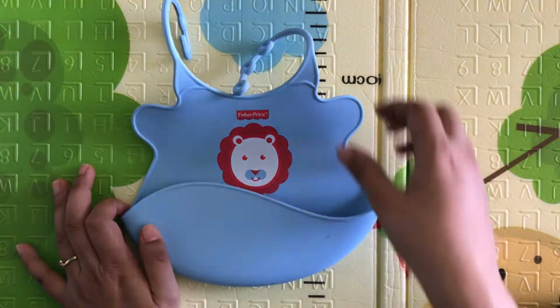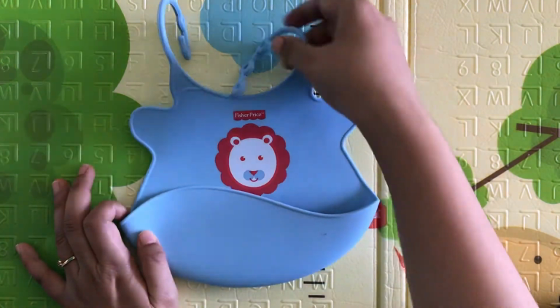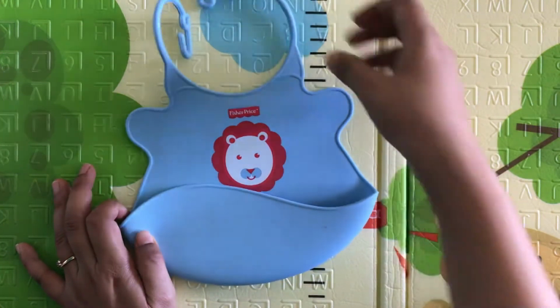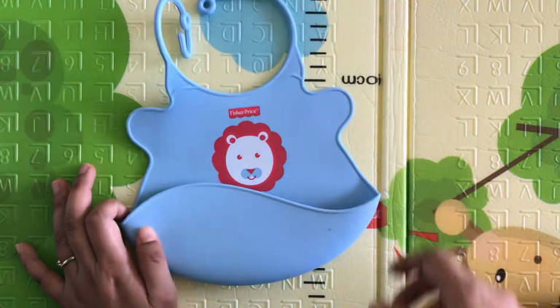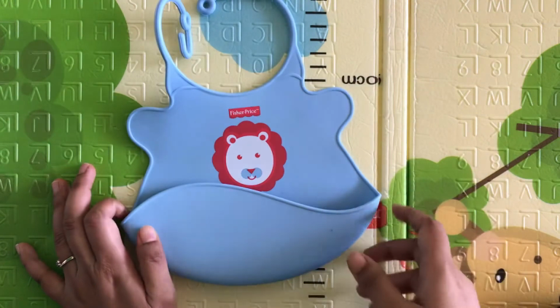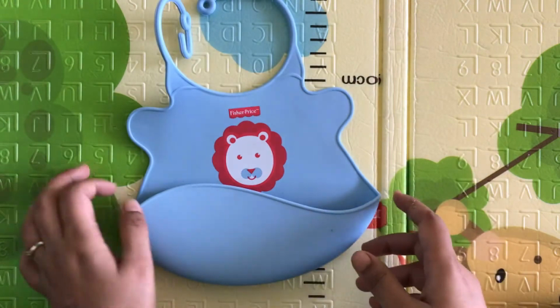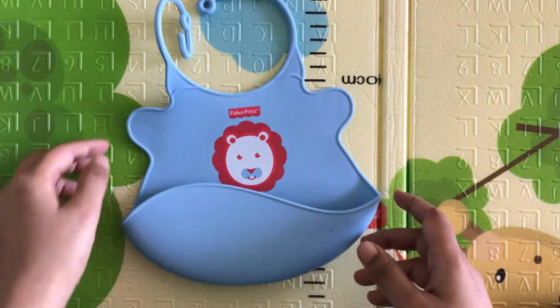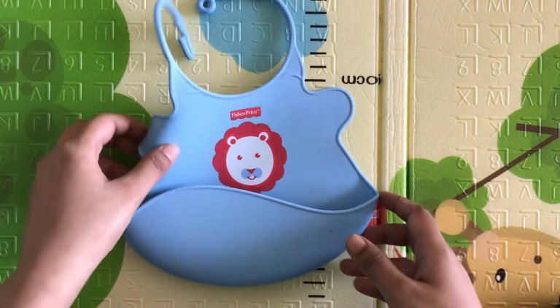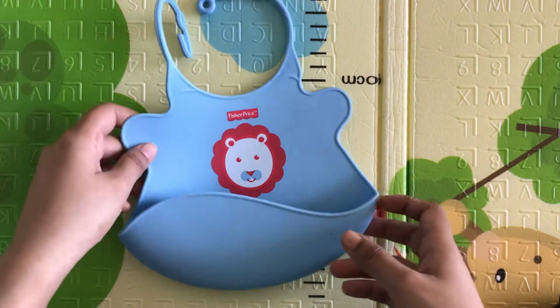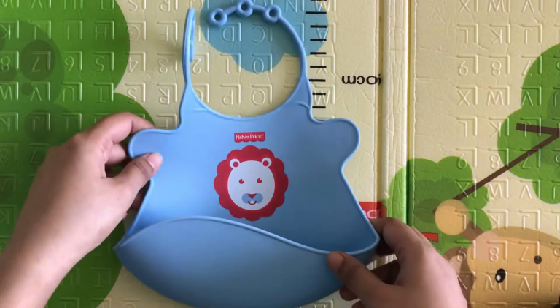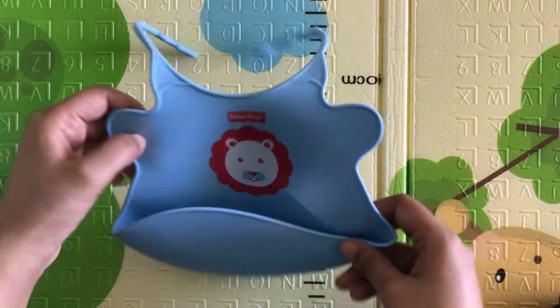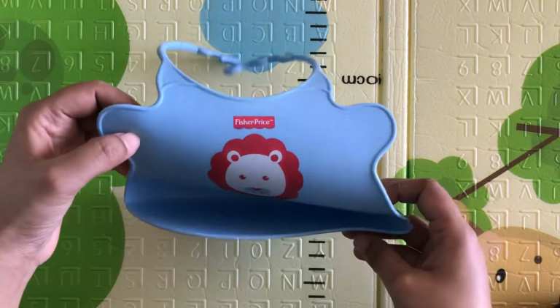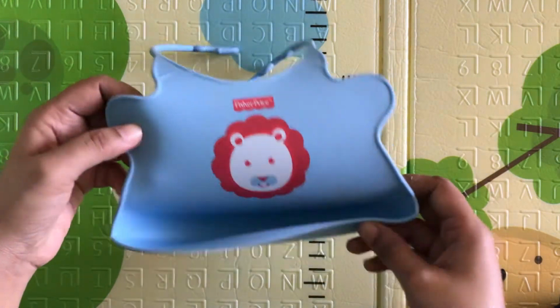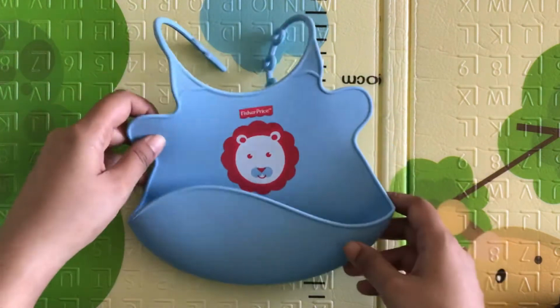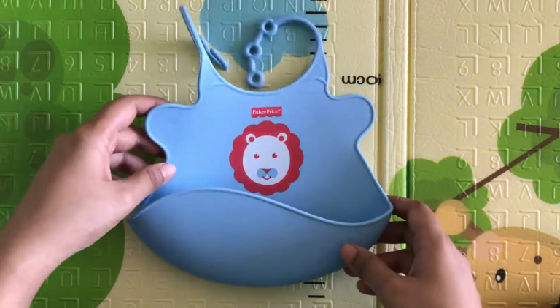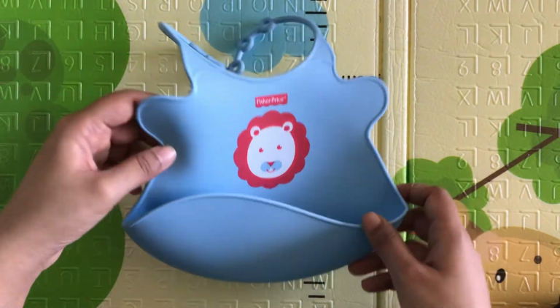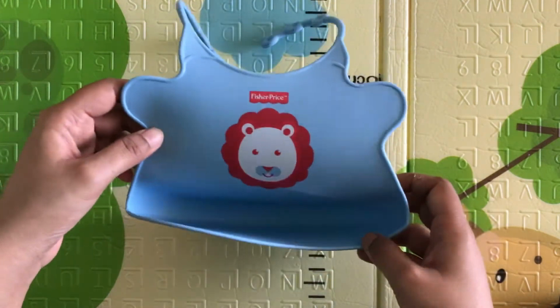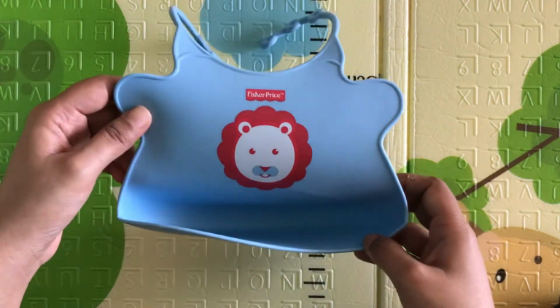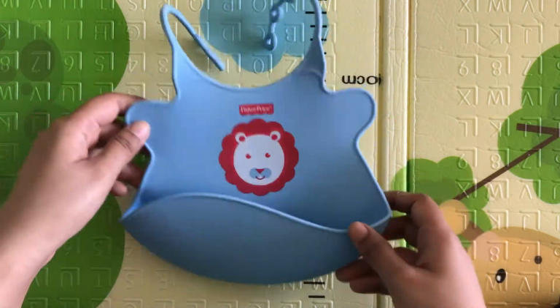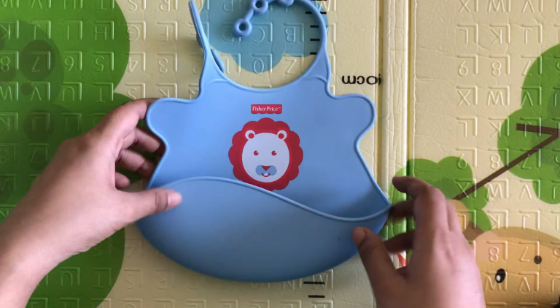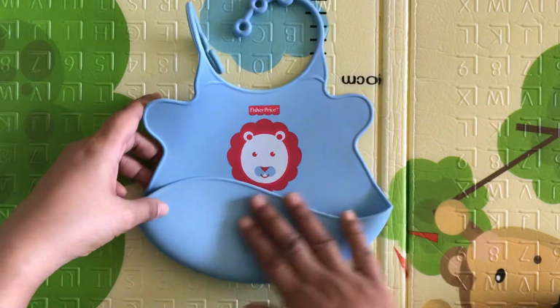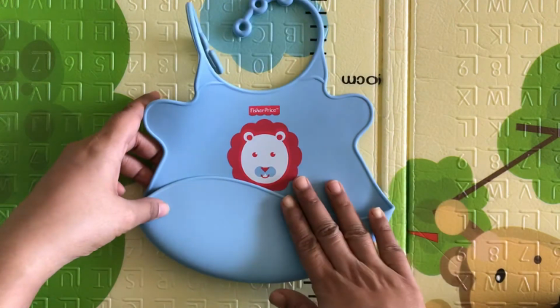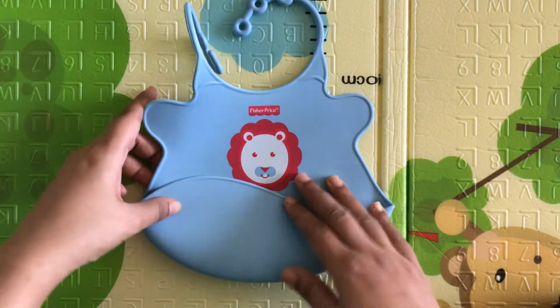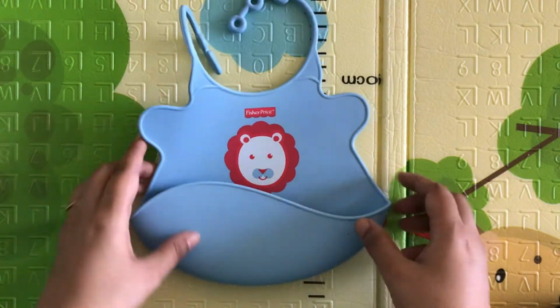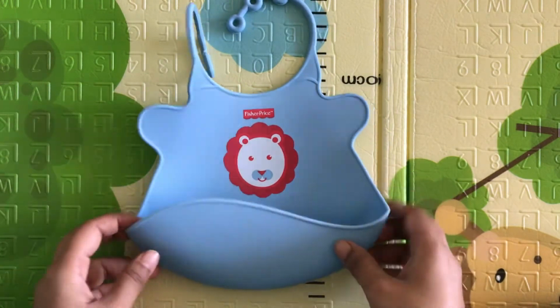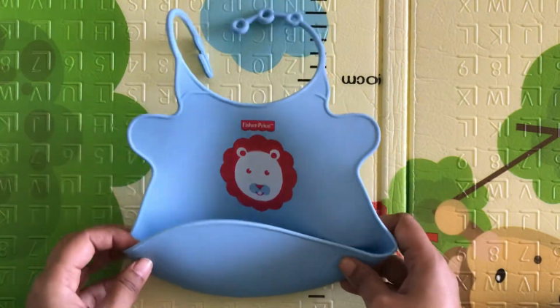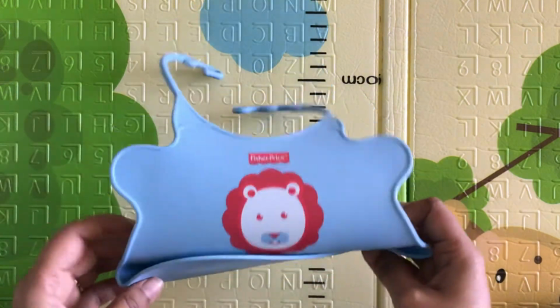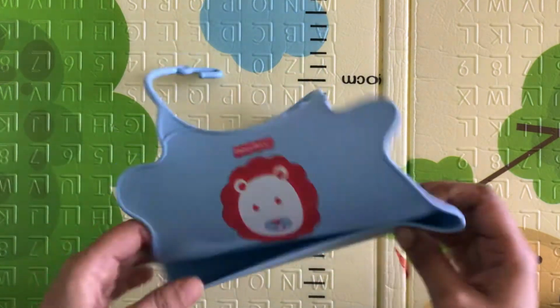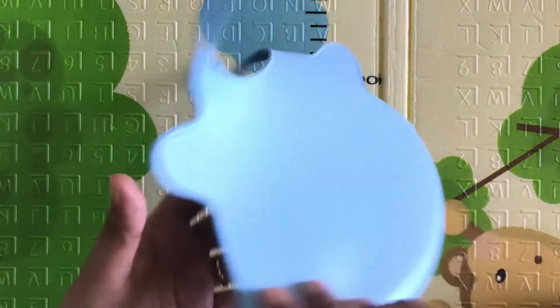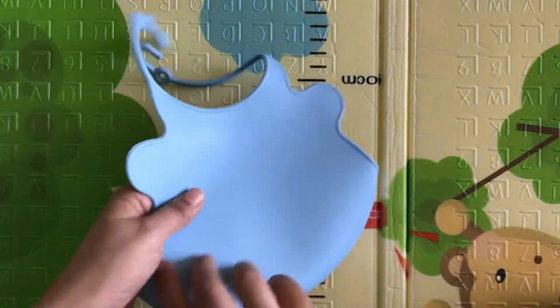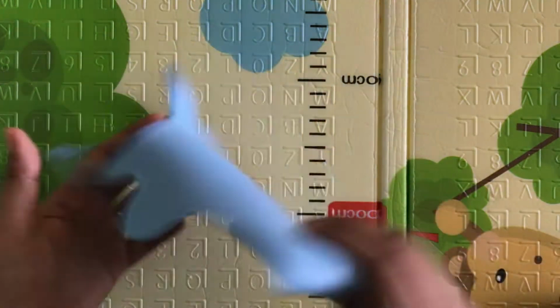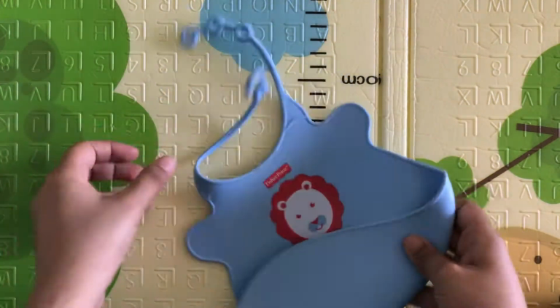I simply wash it and then reuse it again and again. You don't need to buy a lot of them — just one is enough. You can wipe it off with a cloth and use it again and again.